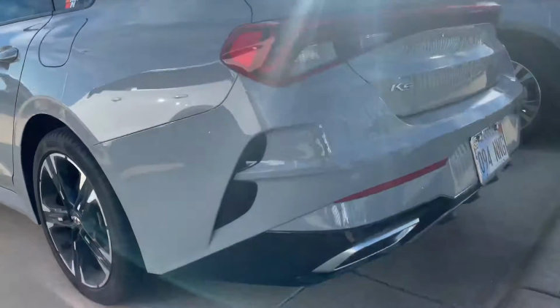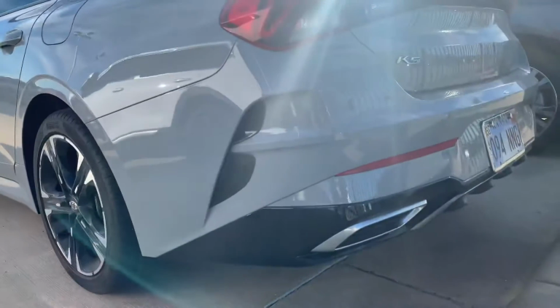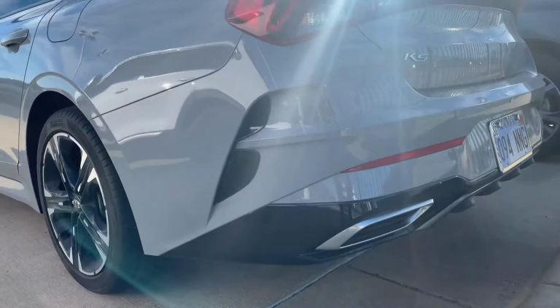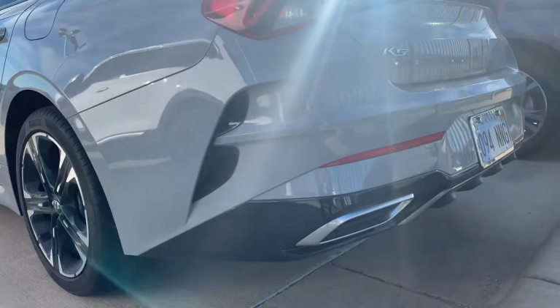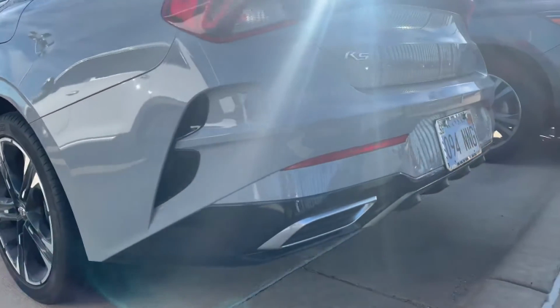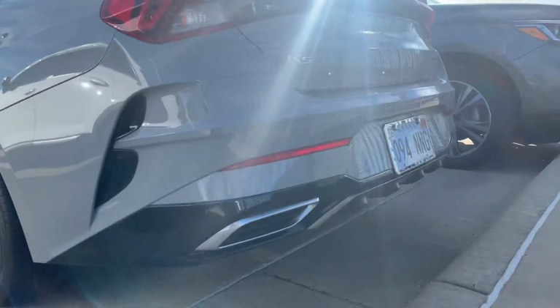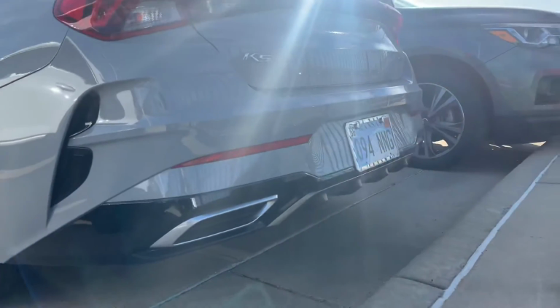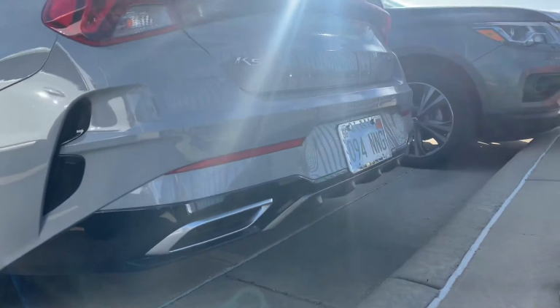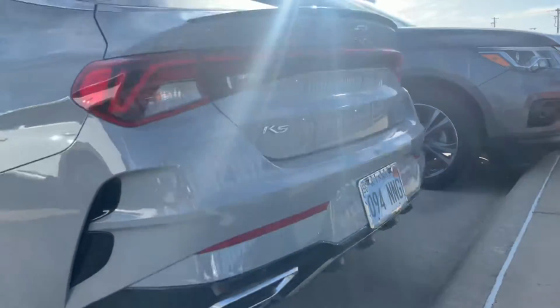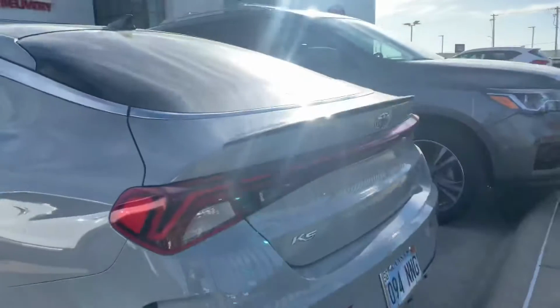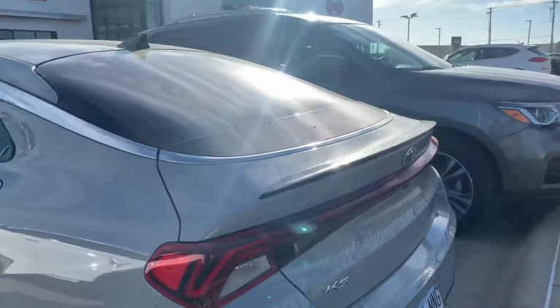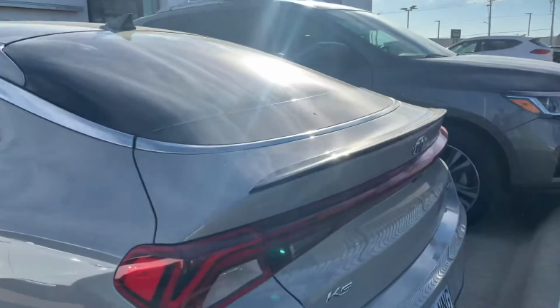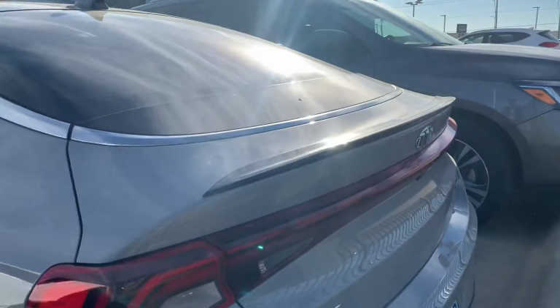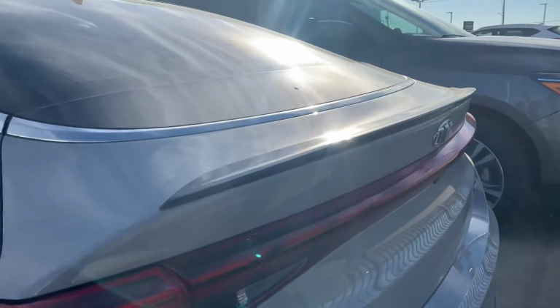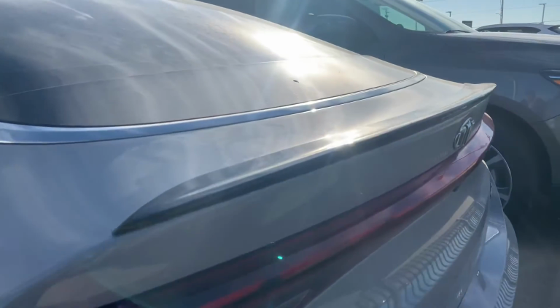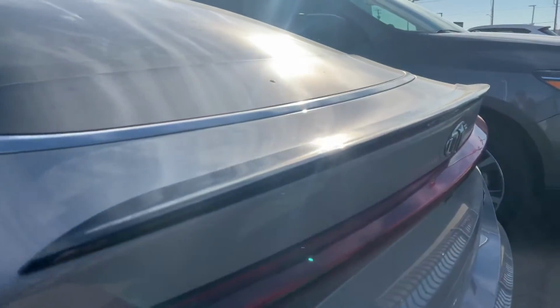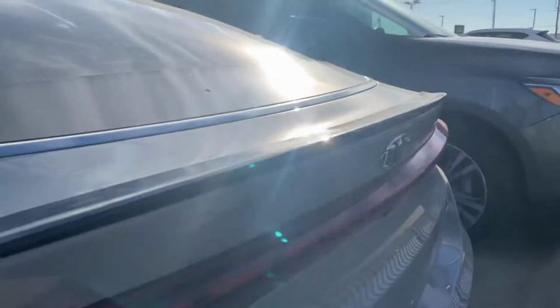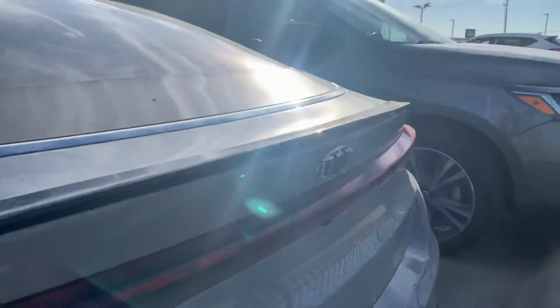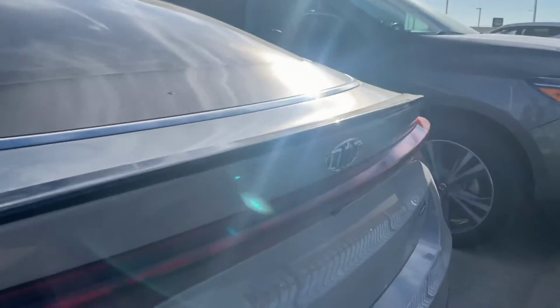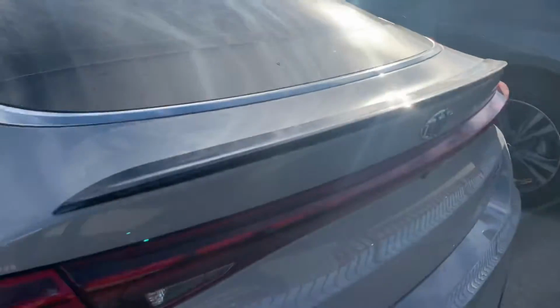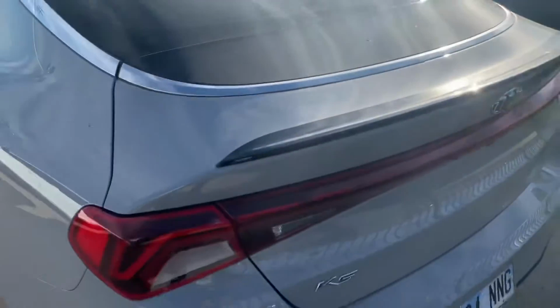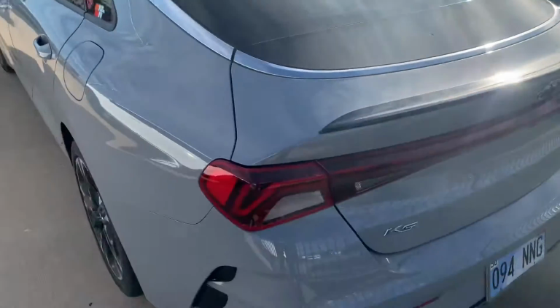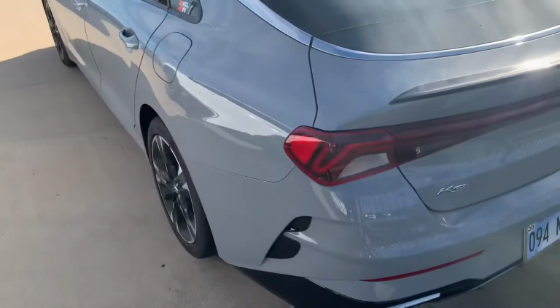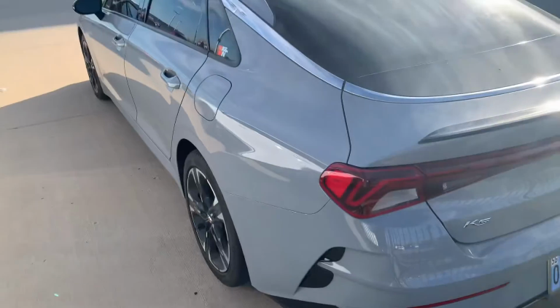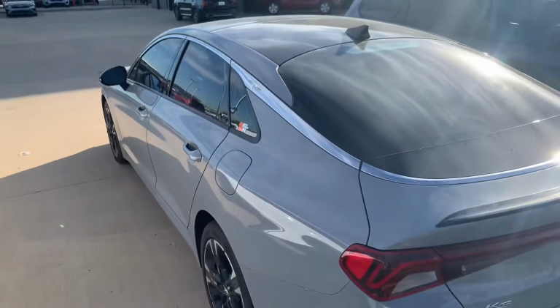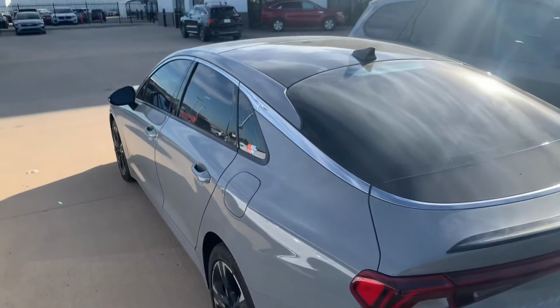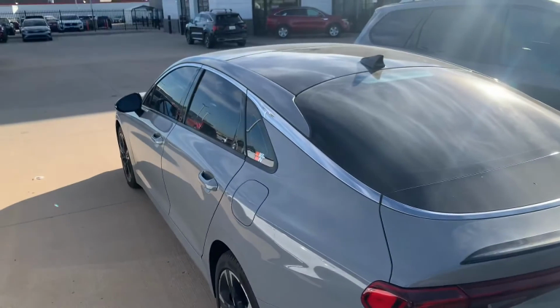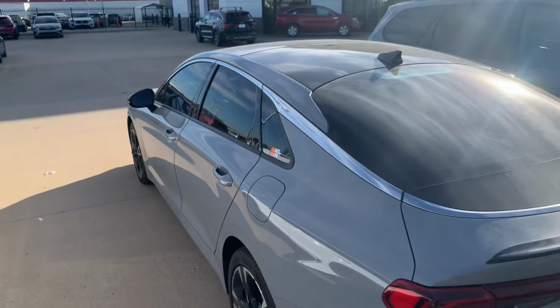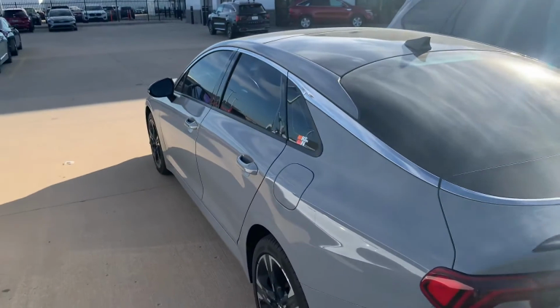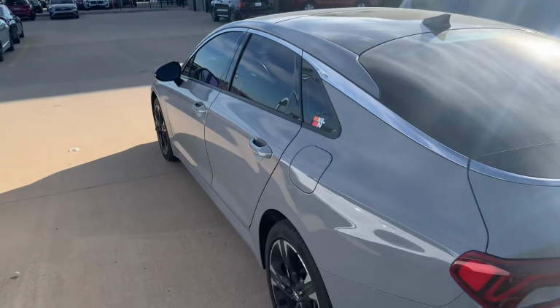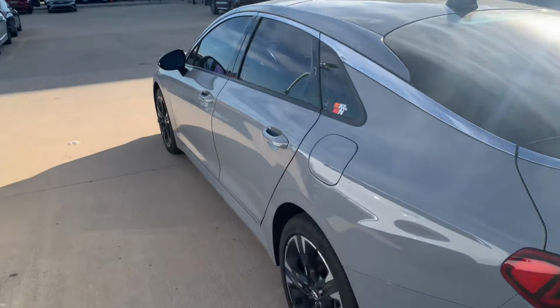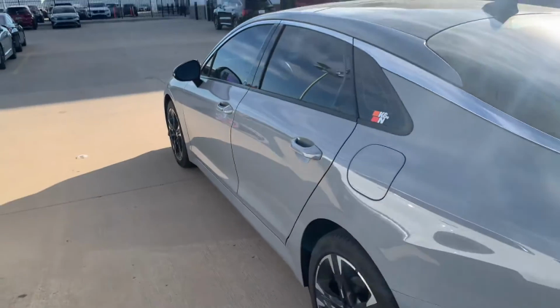Rear sport fascia, lower drop-end diffuser looks really clean. Spoiler, trunk lid. Overall really clean exterior.